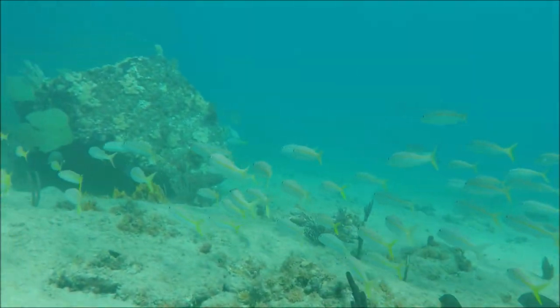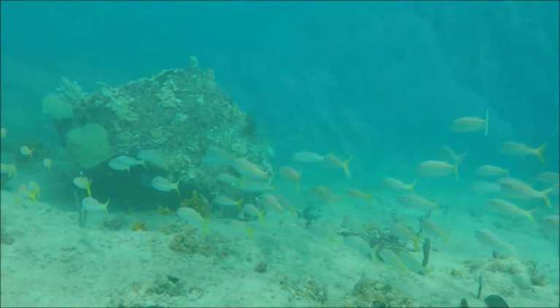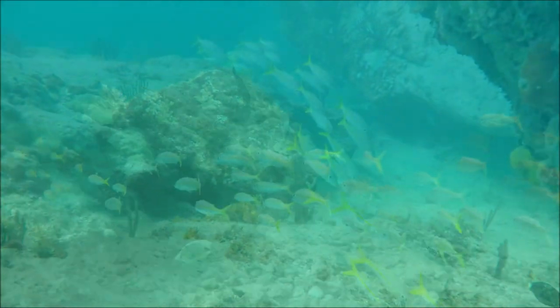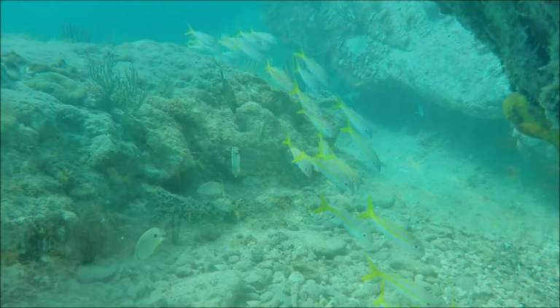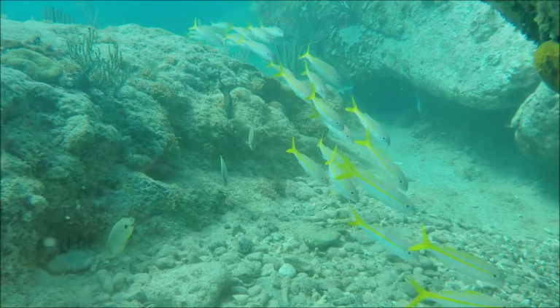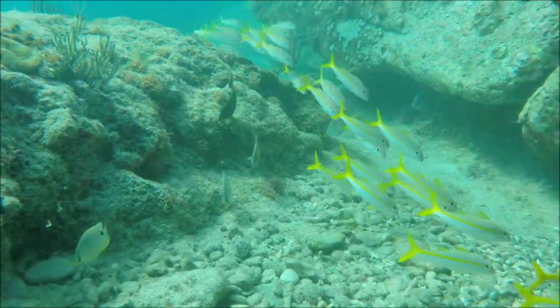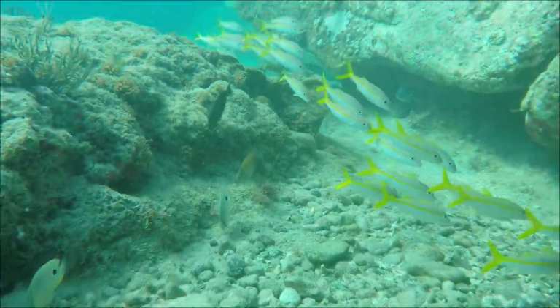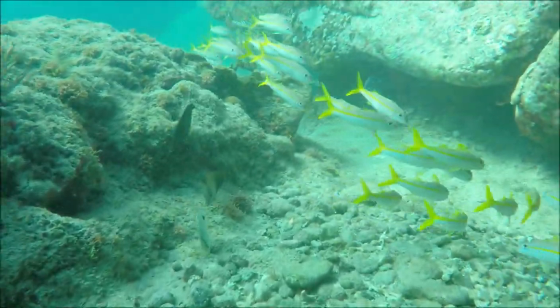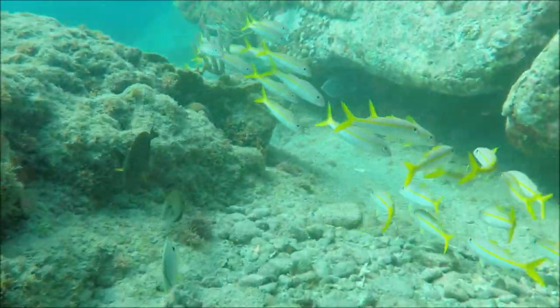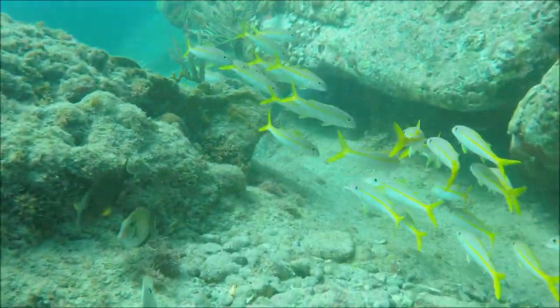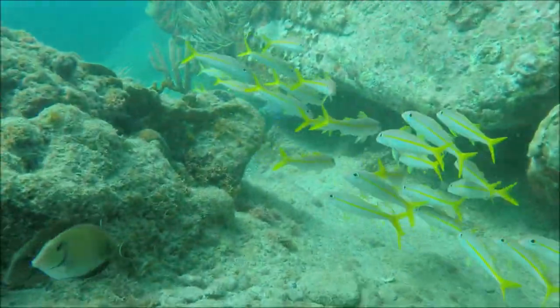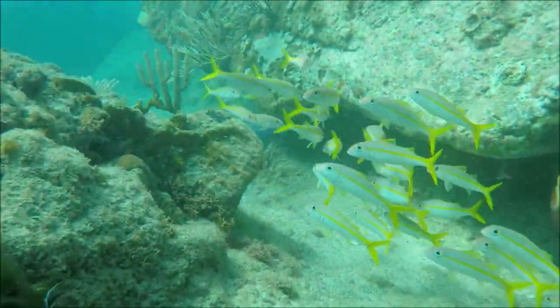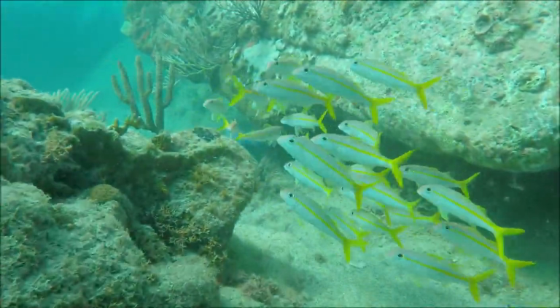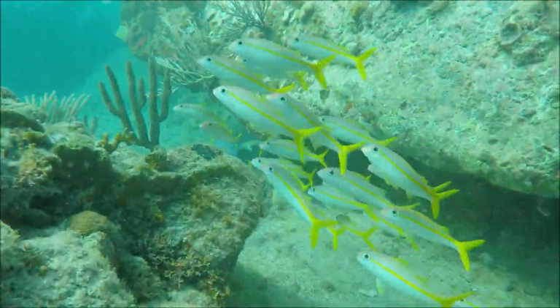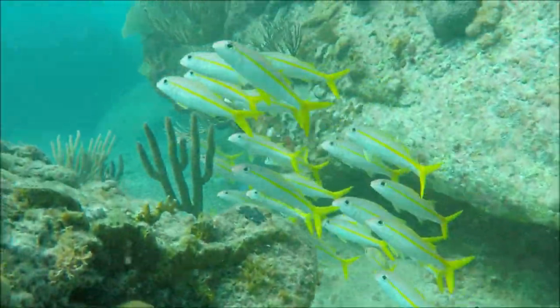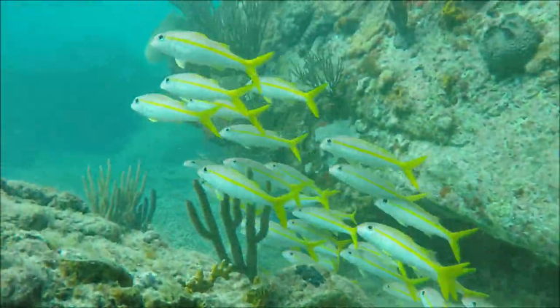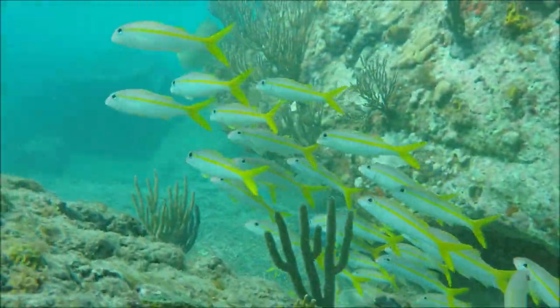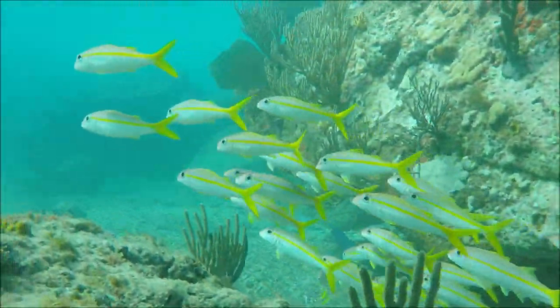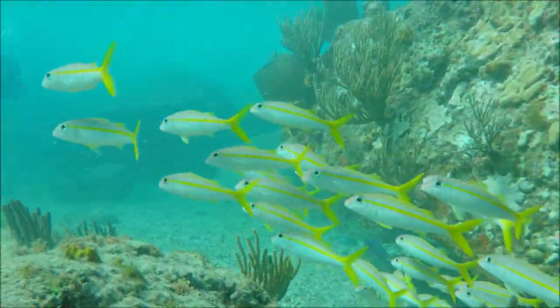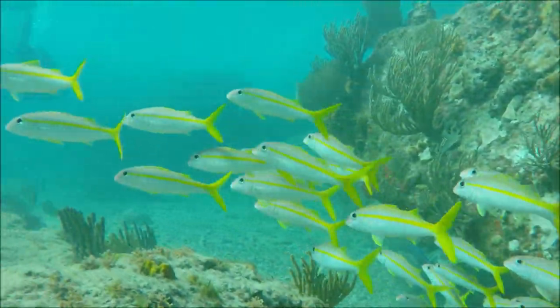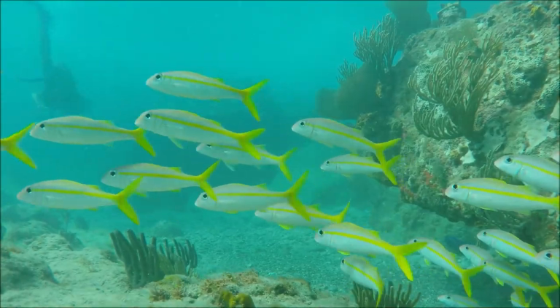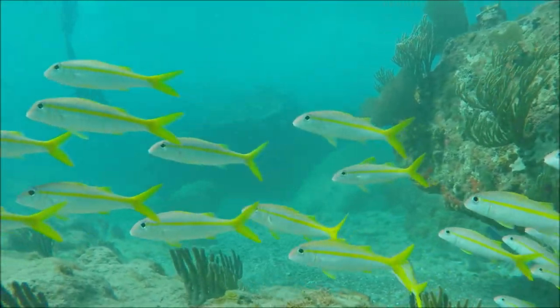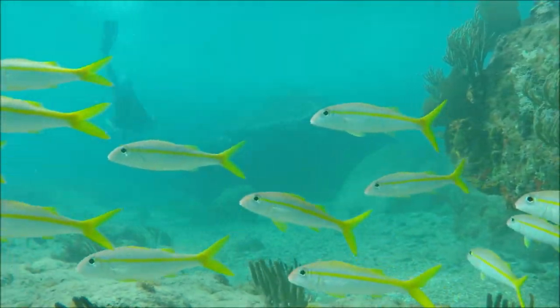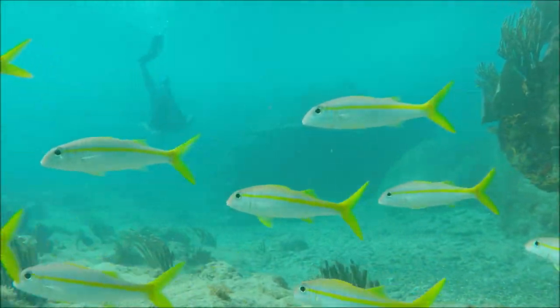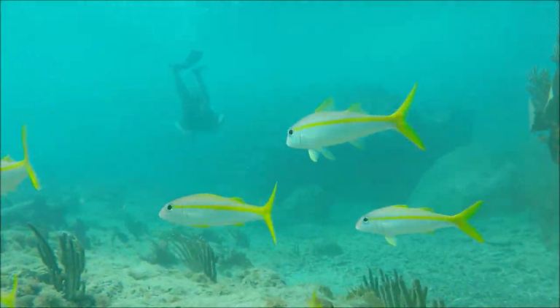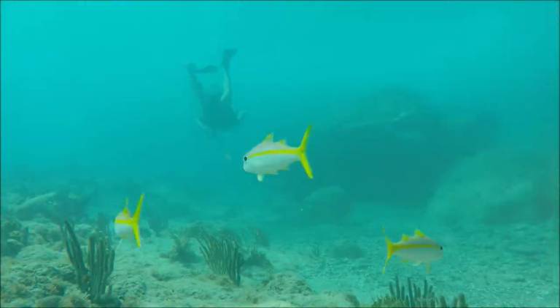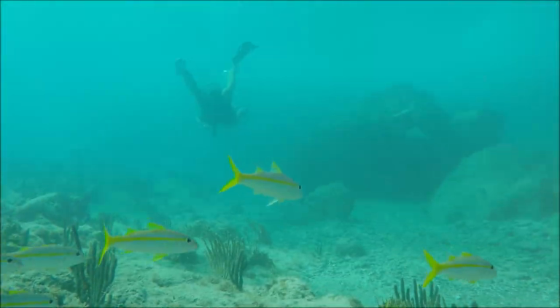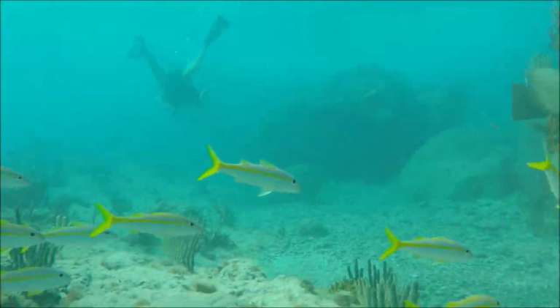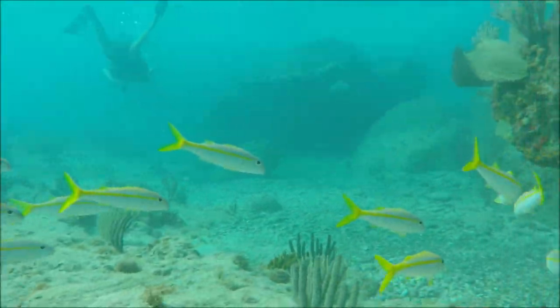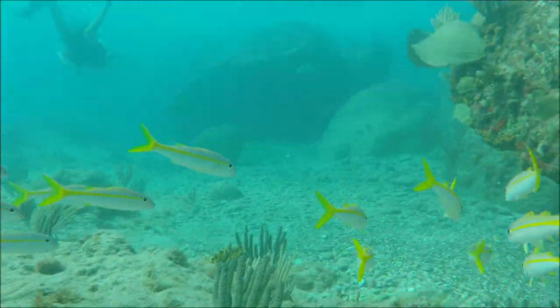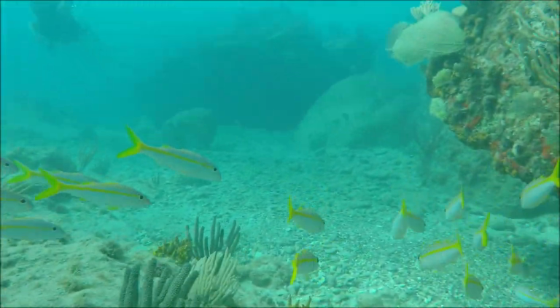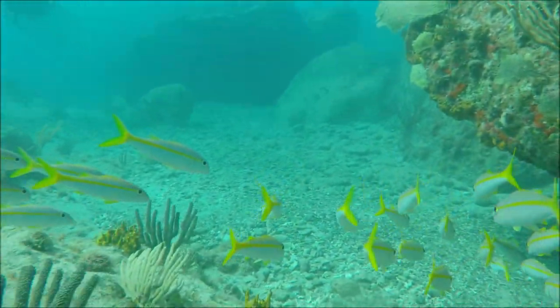They have a very distinctive yellow tail and a yellow midline. They feed on the sand using their barbels, but you can't see that very easily in these shots.